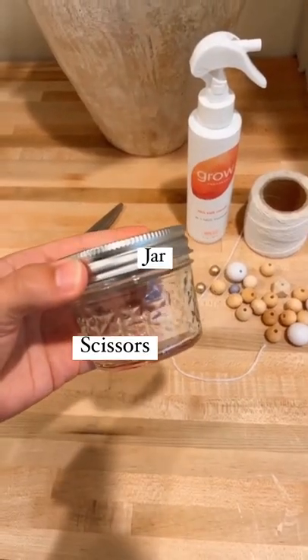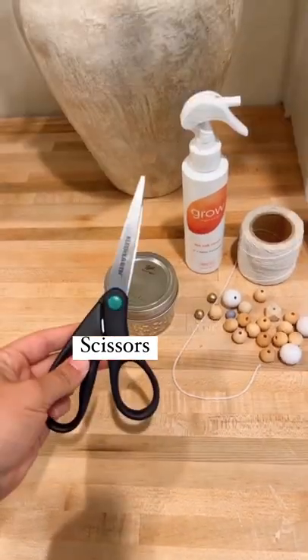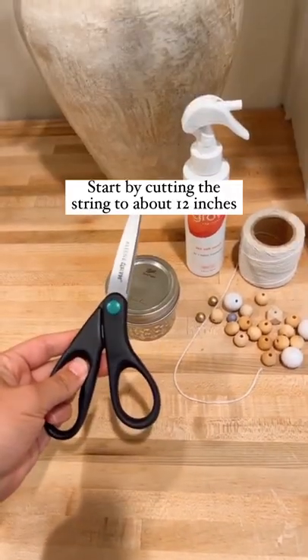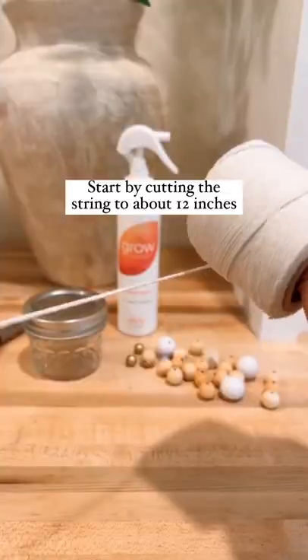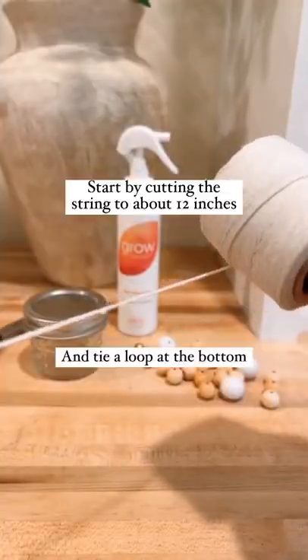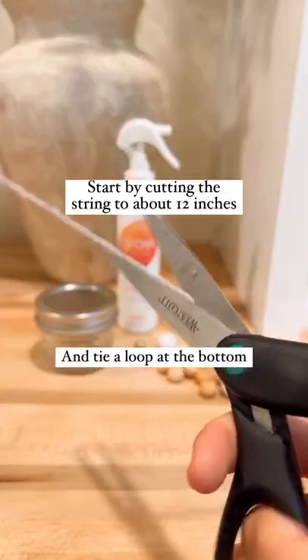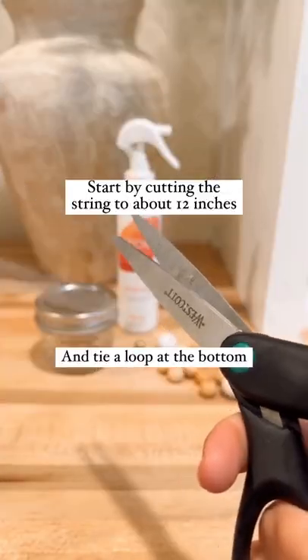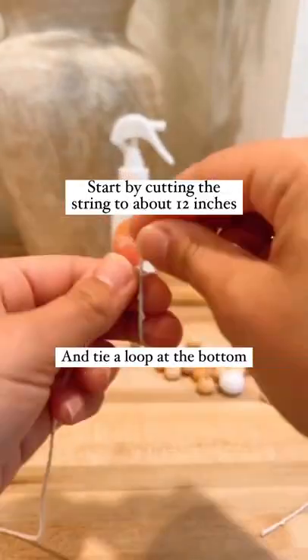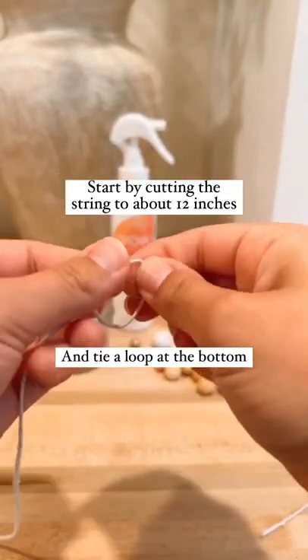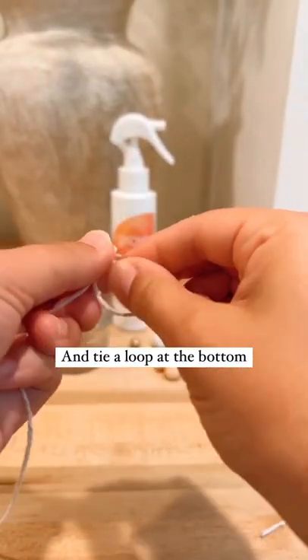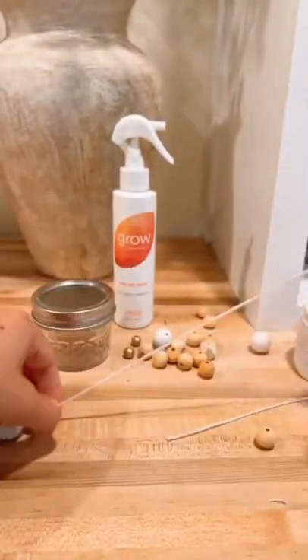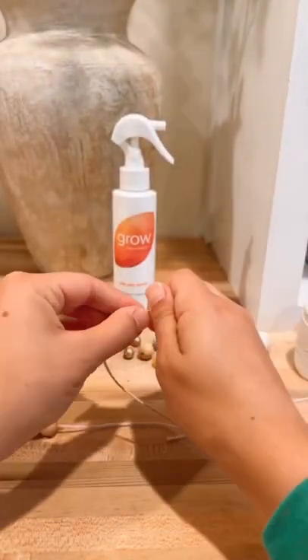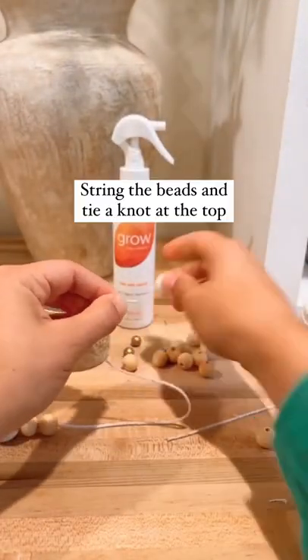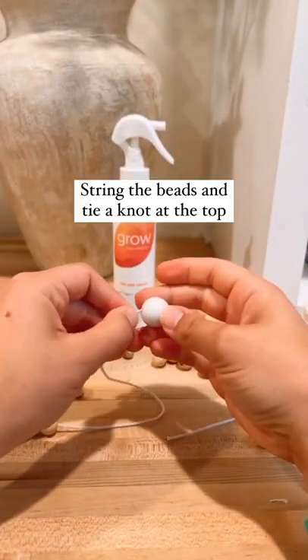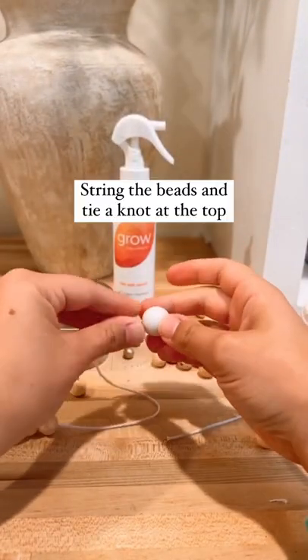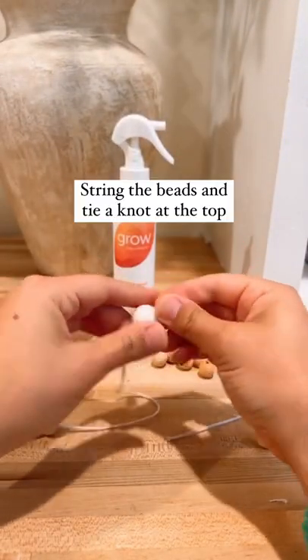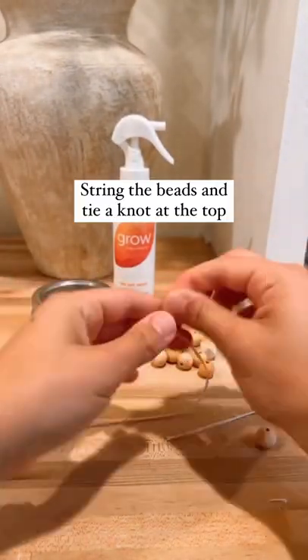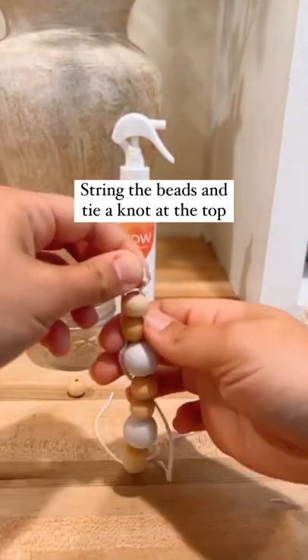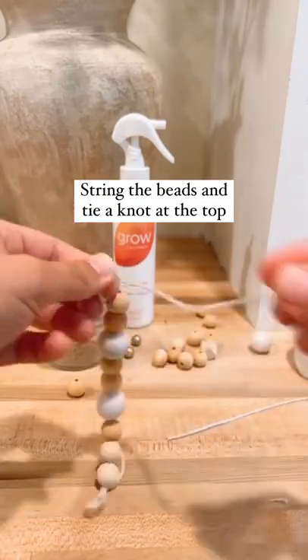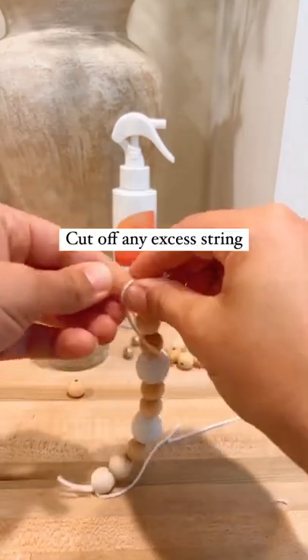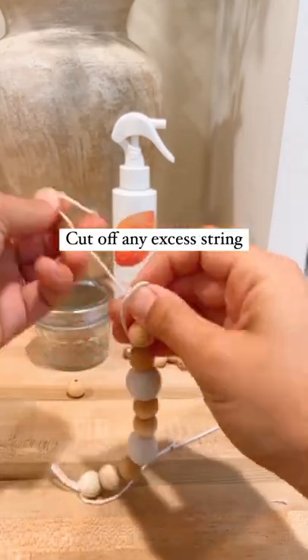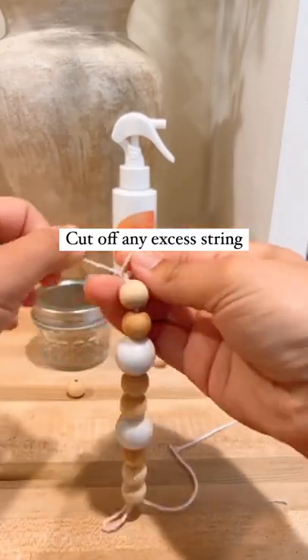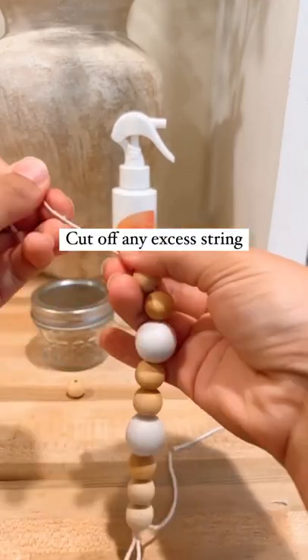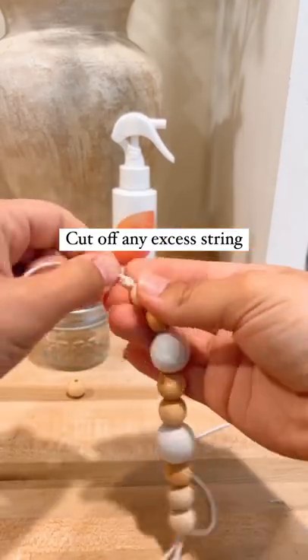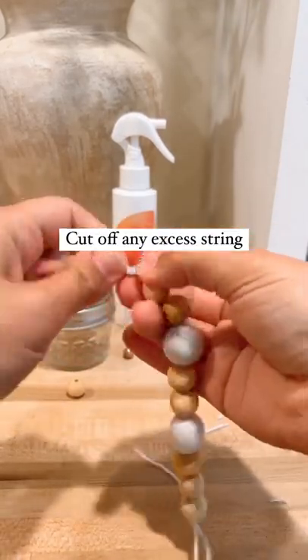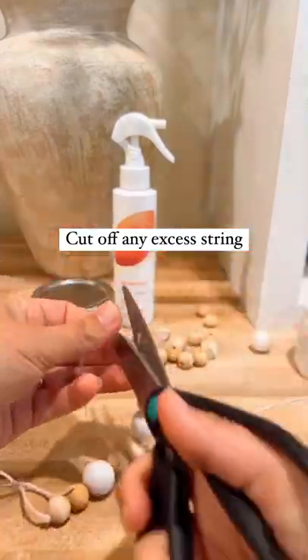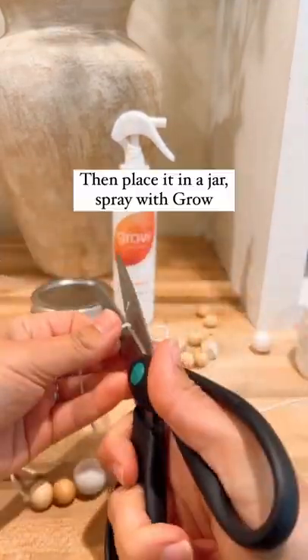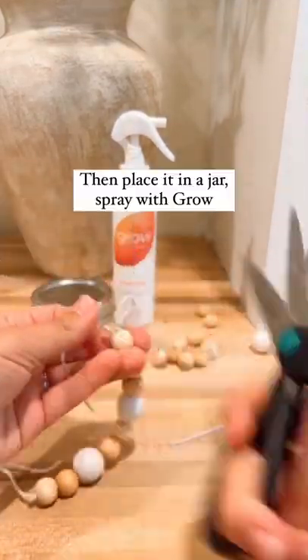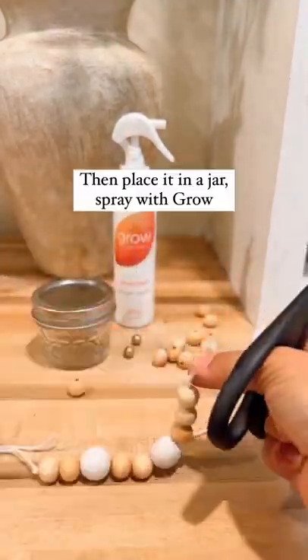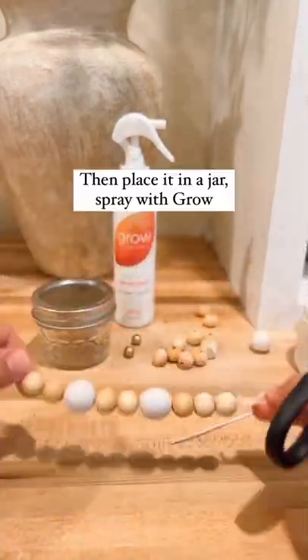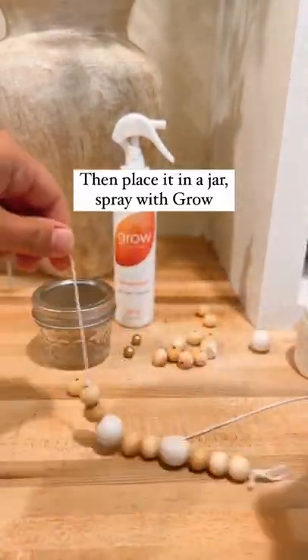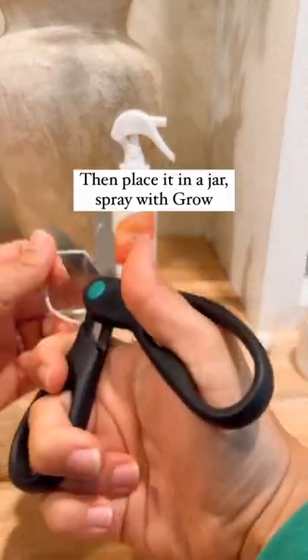Start by cutting the string to about 12 inches and tie a loop at the bottom. String the beads then tie a knot at the top. Cut off any excess string. Place it in the jar and spray it with the plant-based spray.